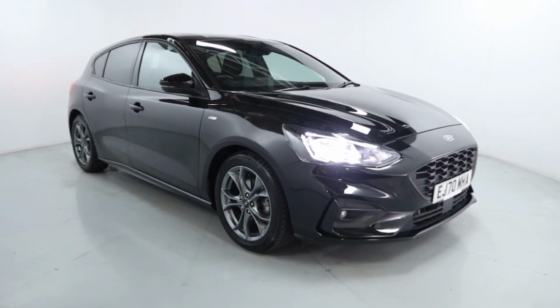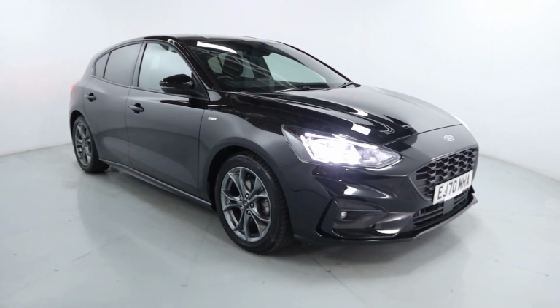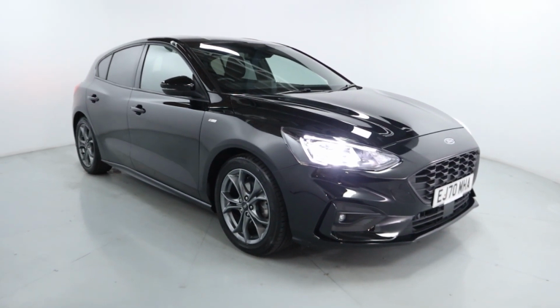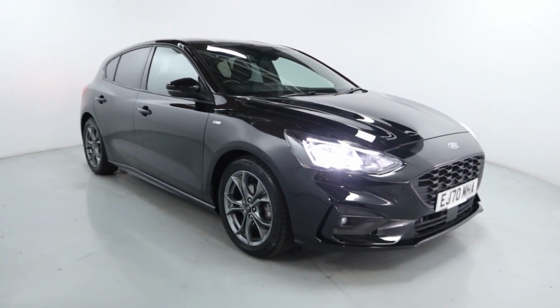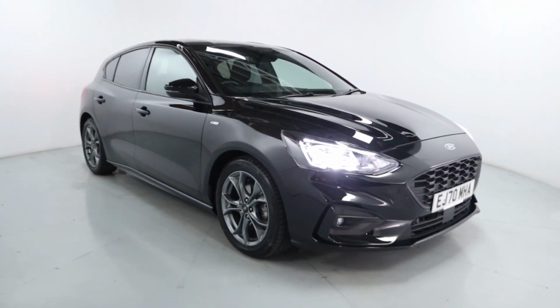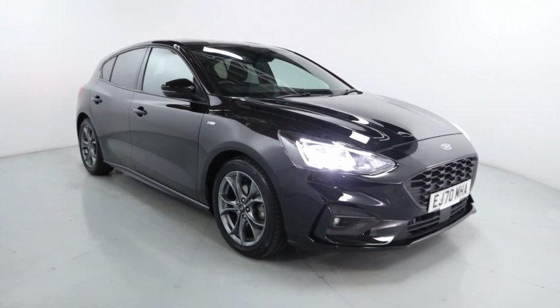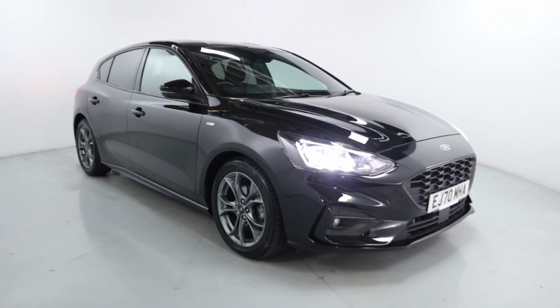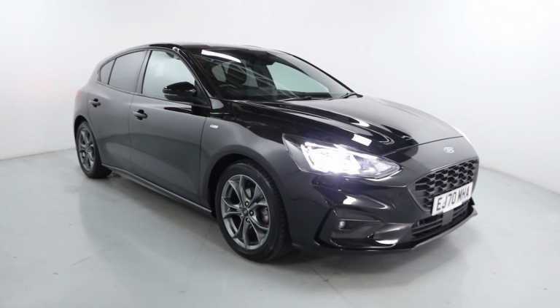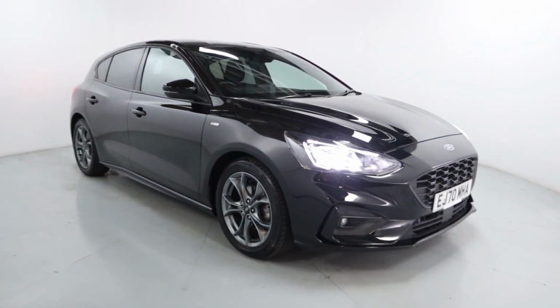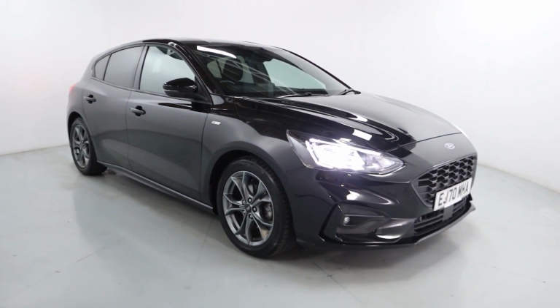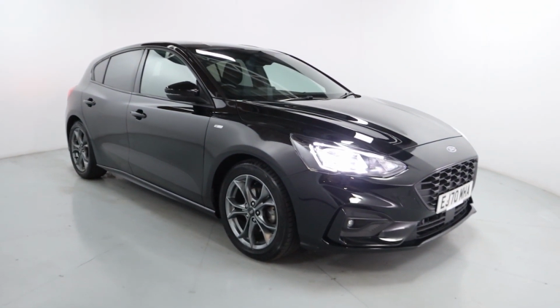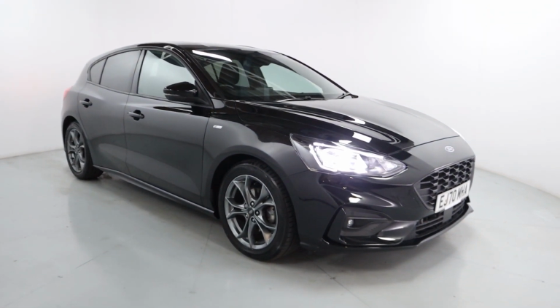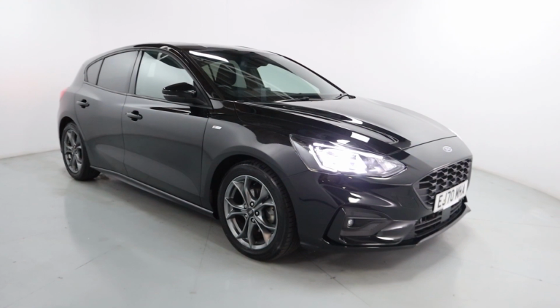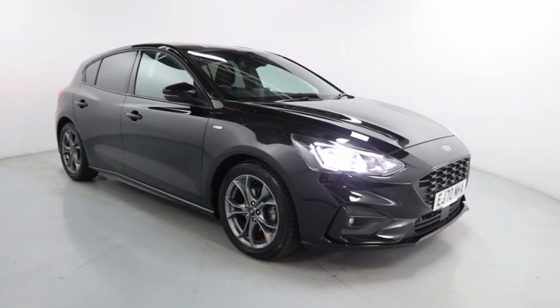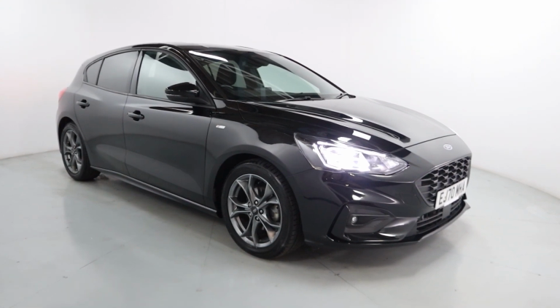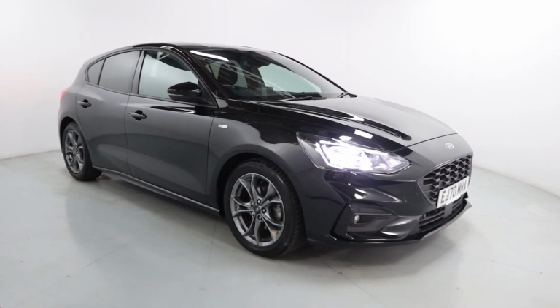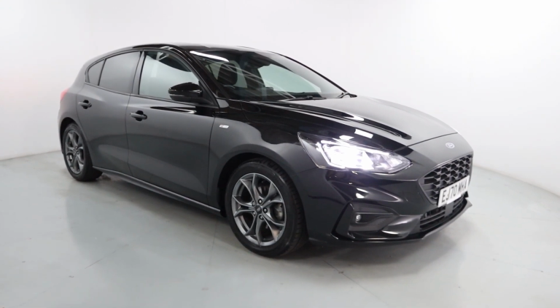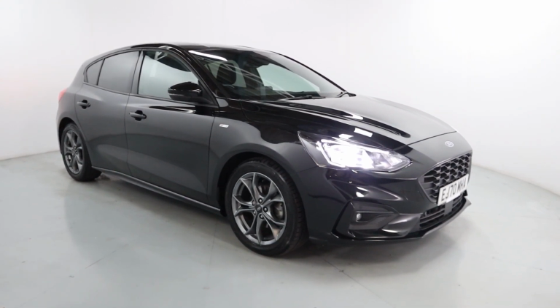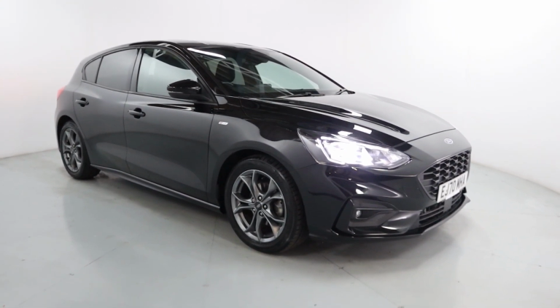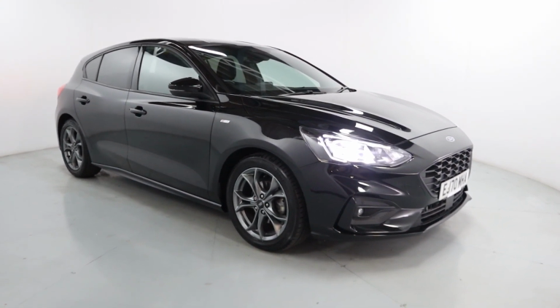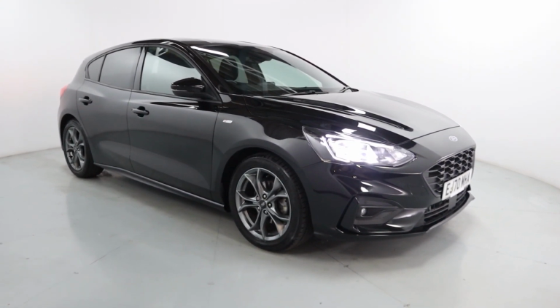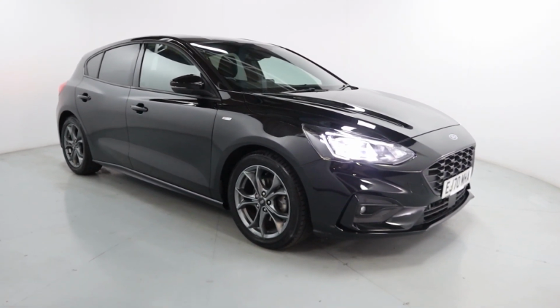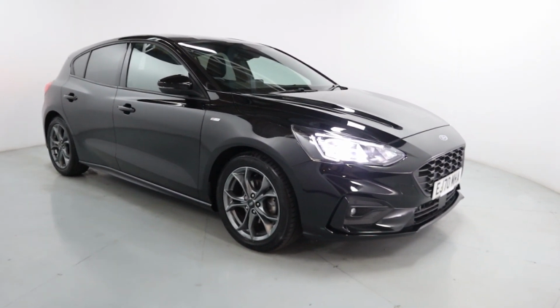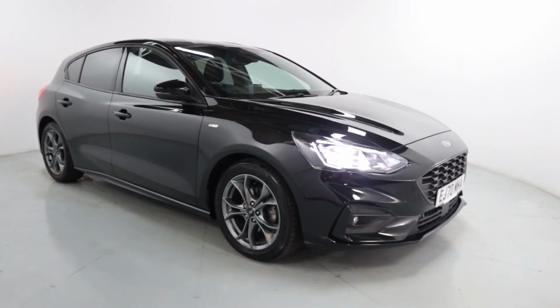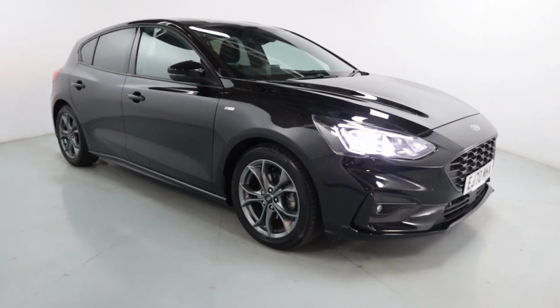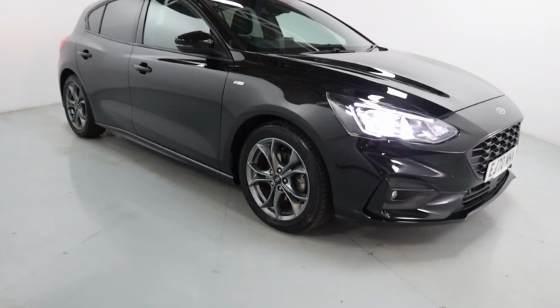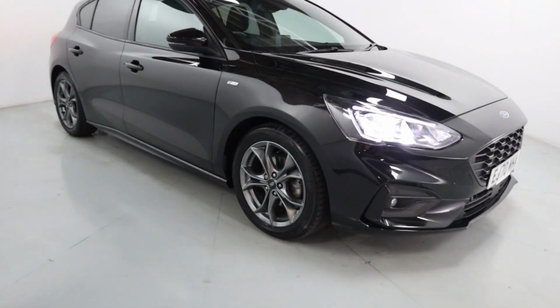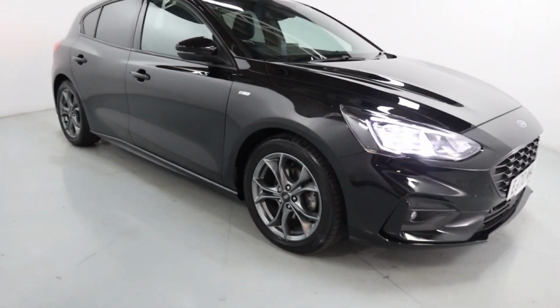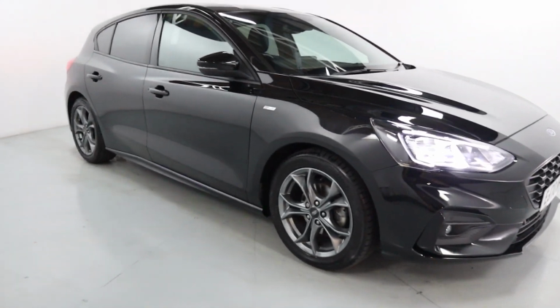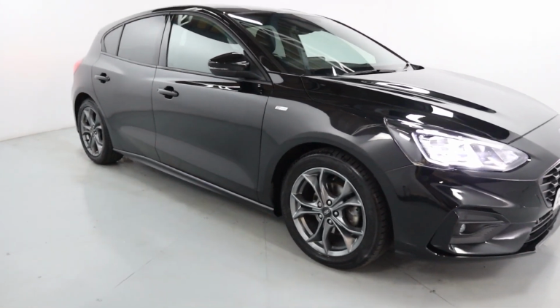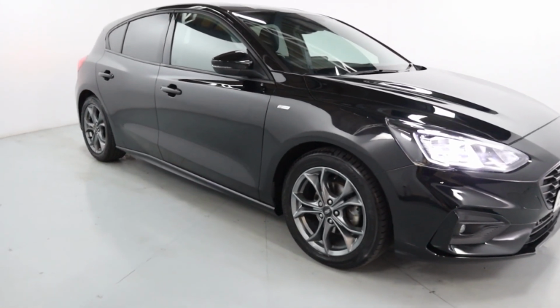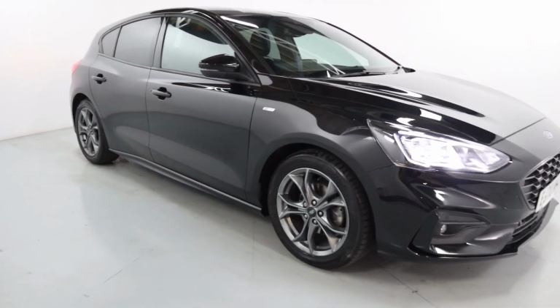Welcome to LMC. Today we'll take a look at this Ford Focus ST Line. It's got a 1 litre petrol engine with an automatic gearbox, on 28,830 miles. It's finished off in black with gunmetal grey wheels to make a perfect family car.